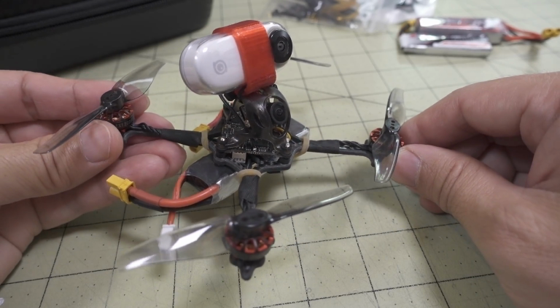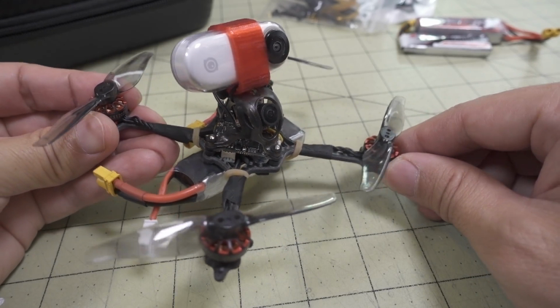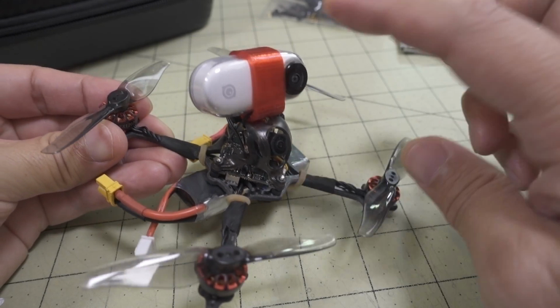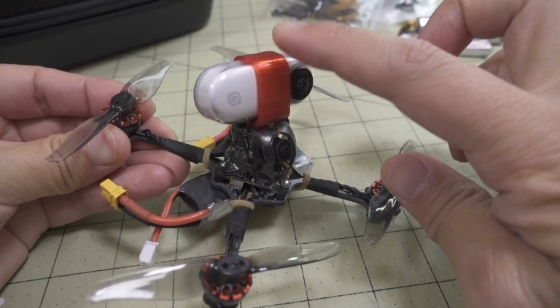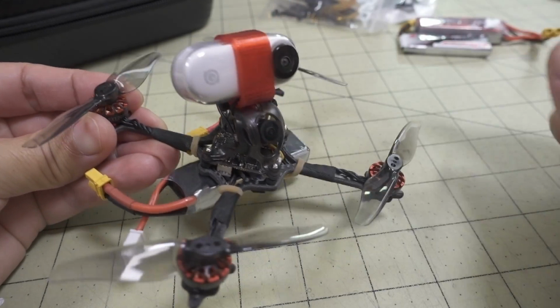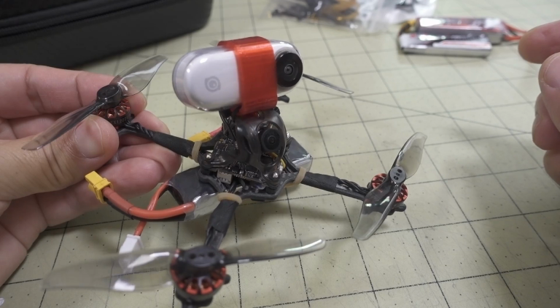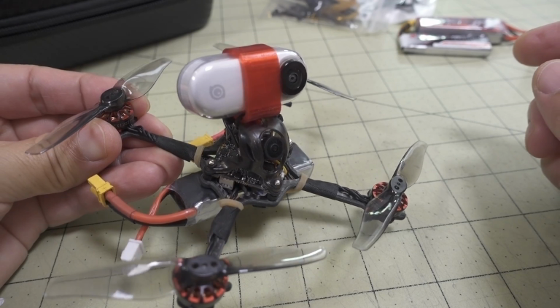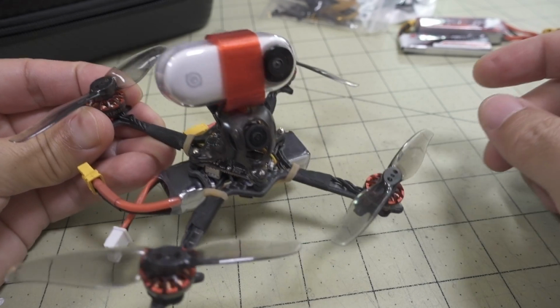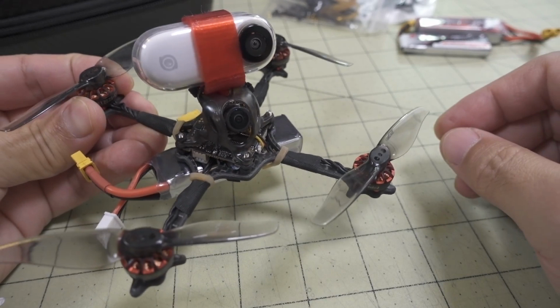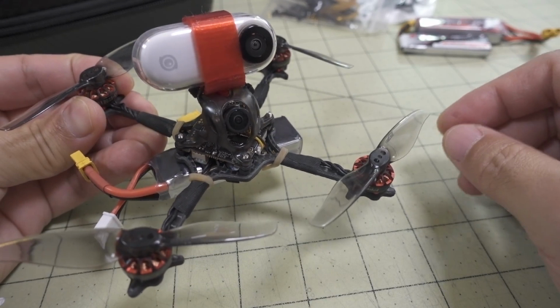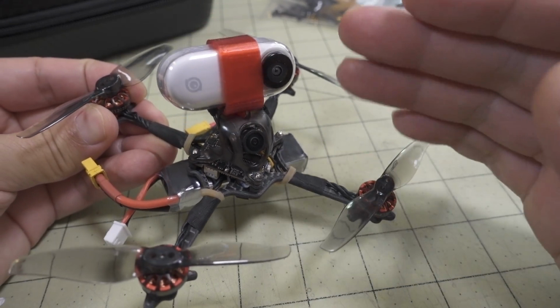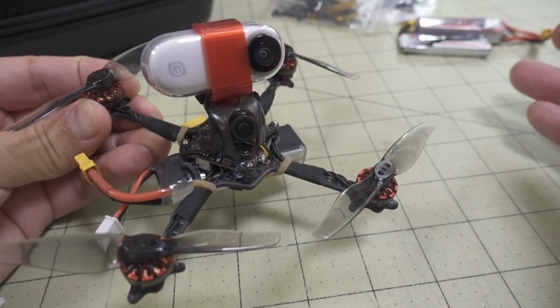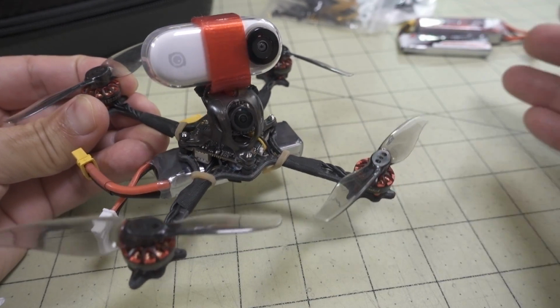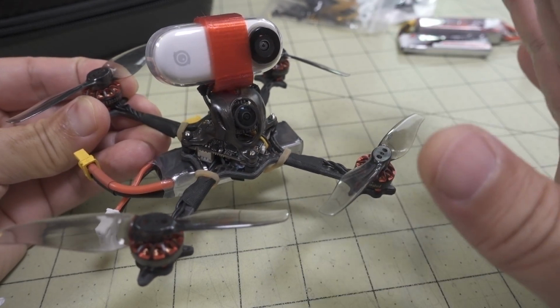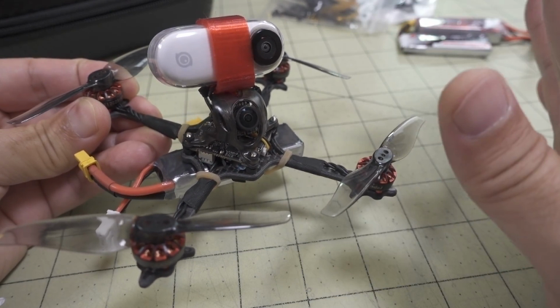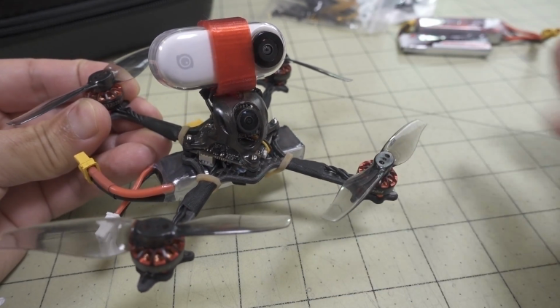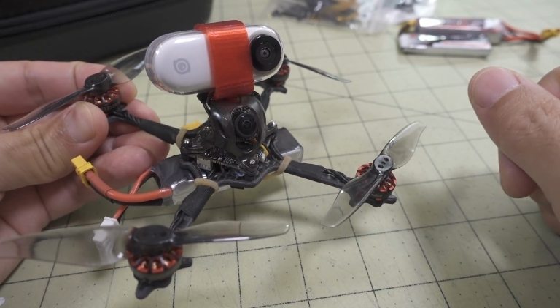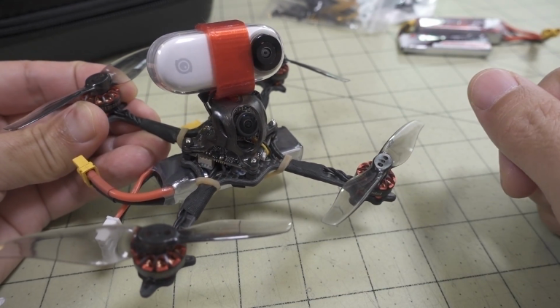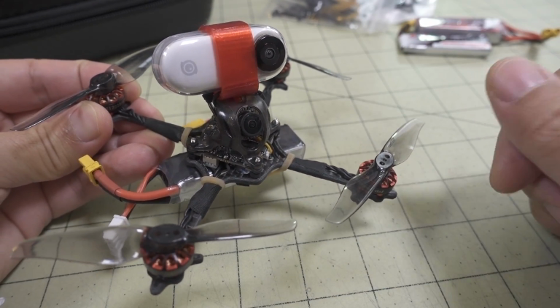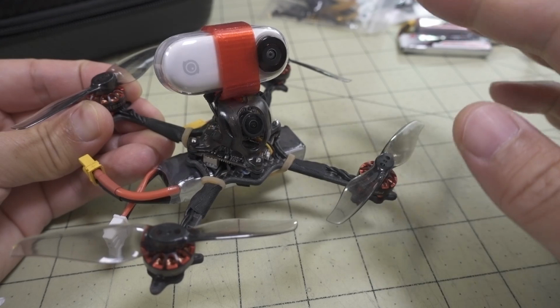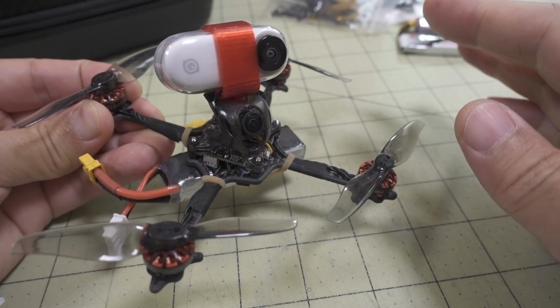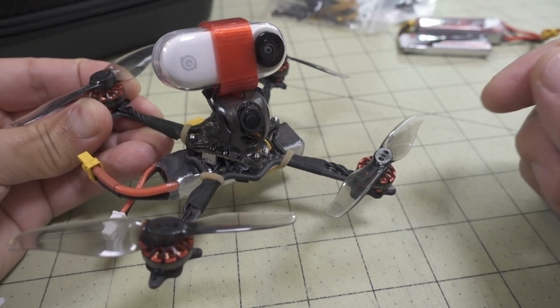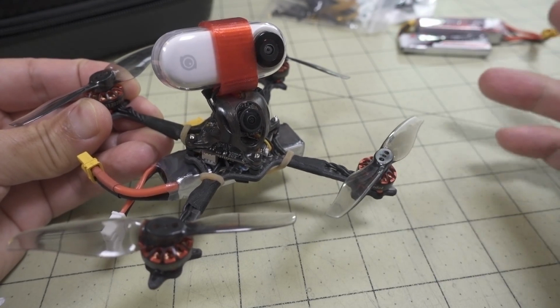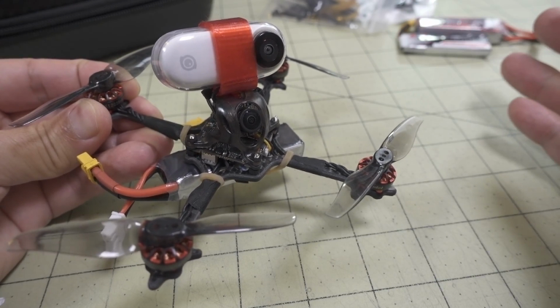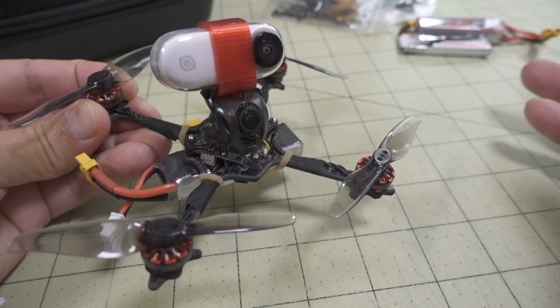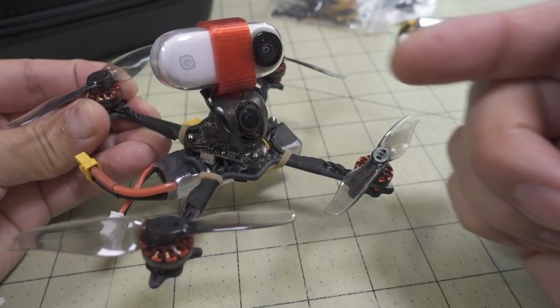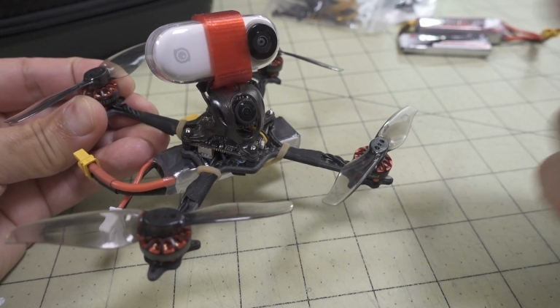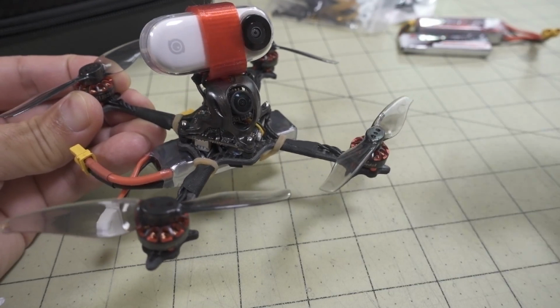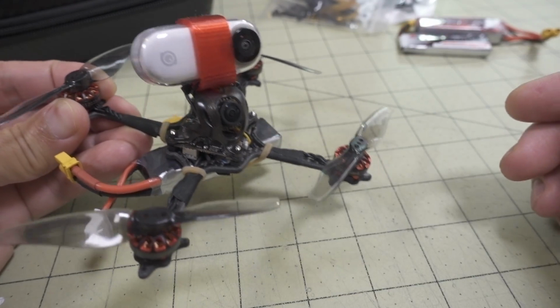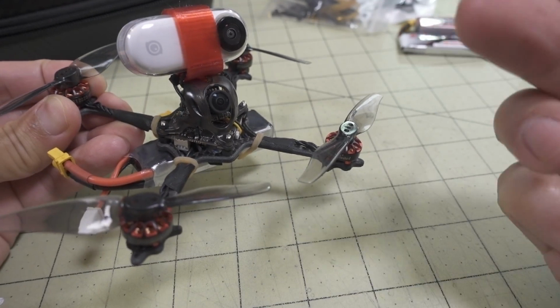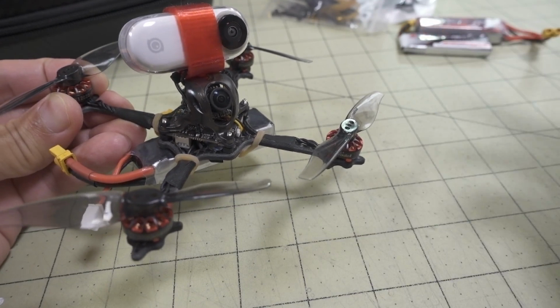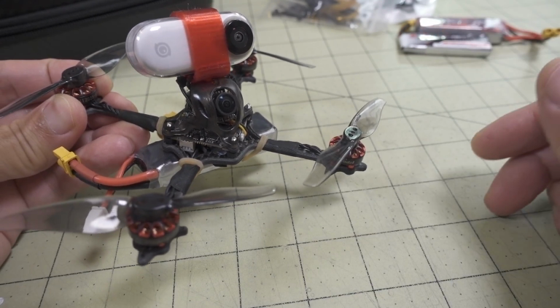As you can see, it has a mount for an Insta360 GO, so if you want HD footage you can get that, but you do get a lot of jello, and I'll show you some clips here of what it looks like while I'm talking.